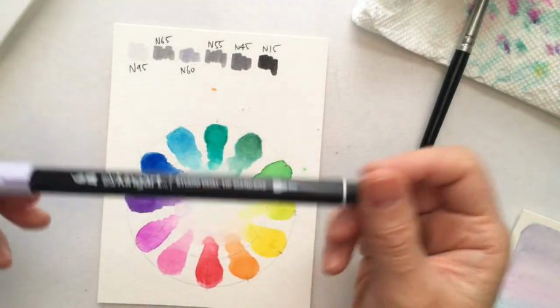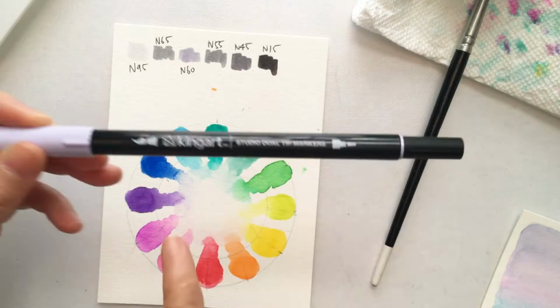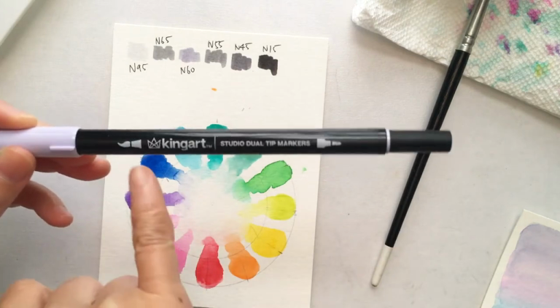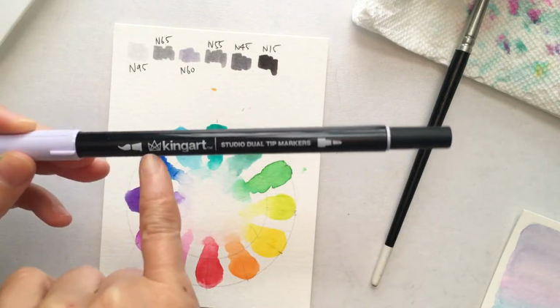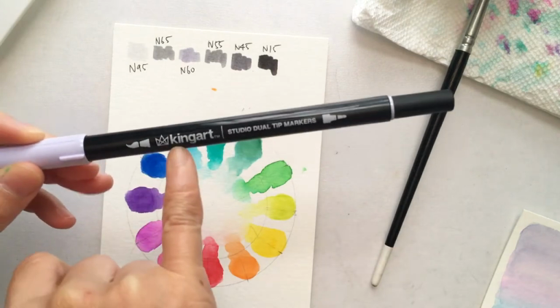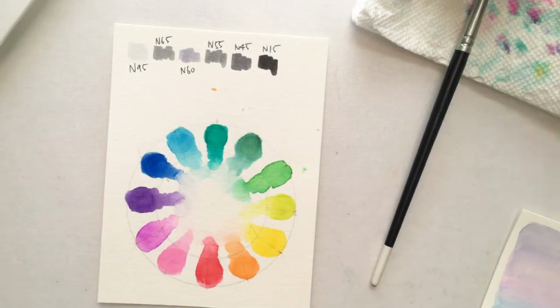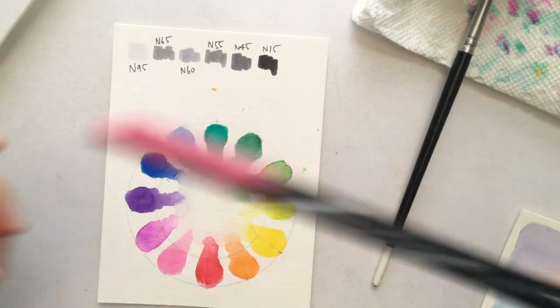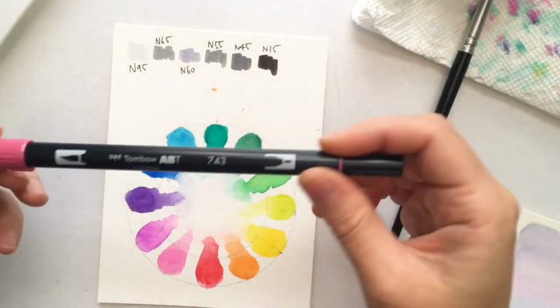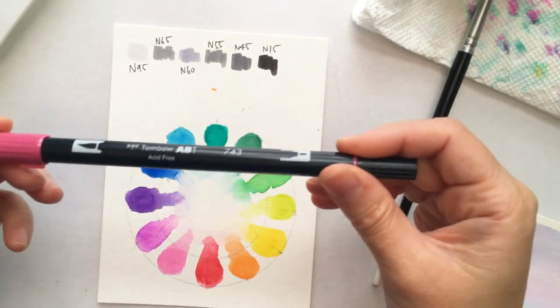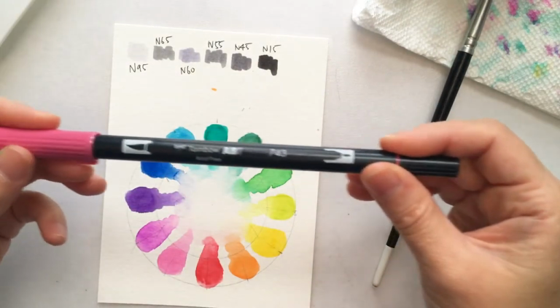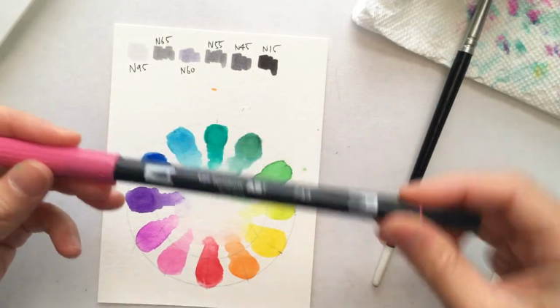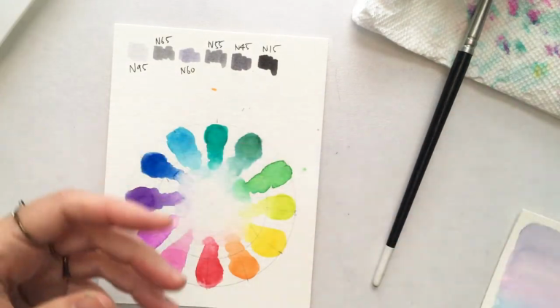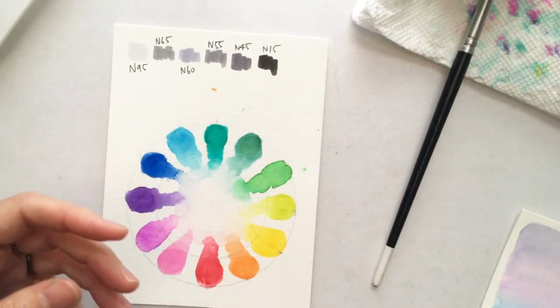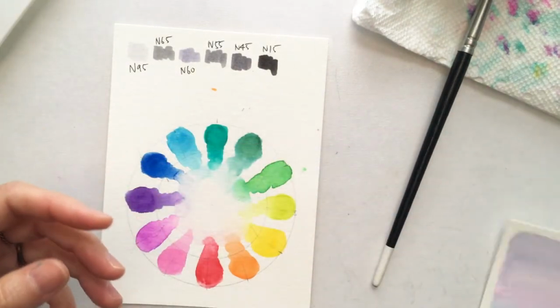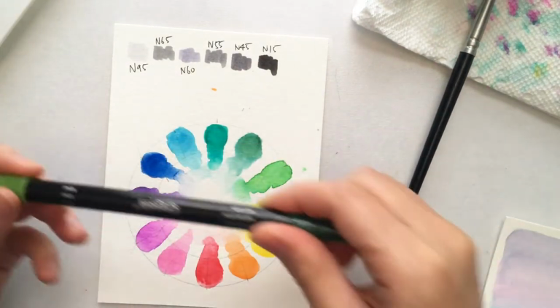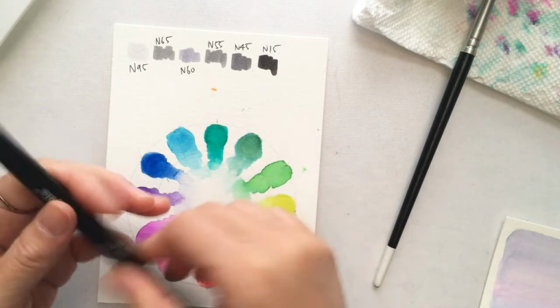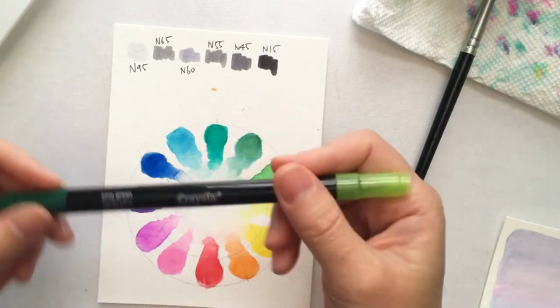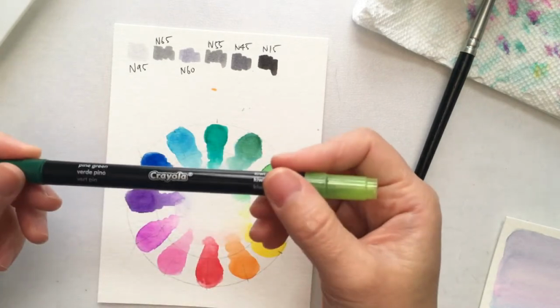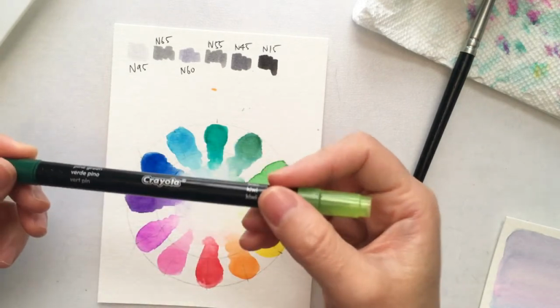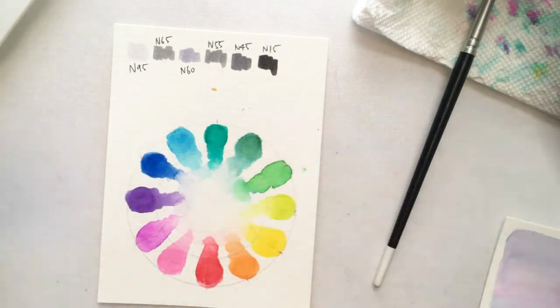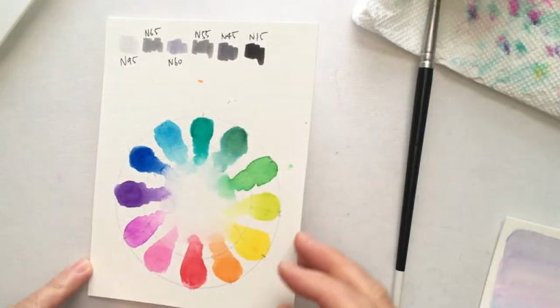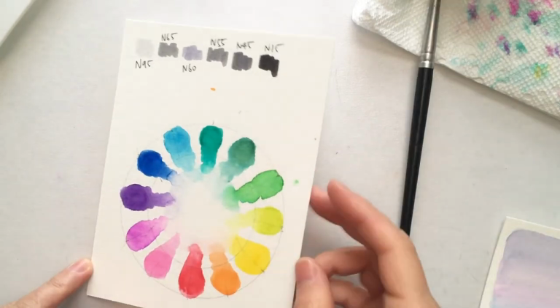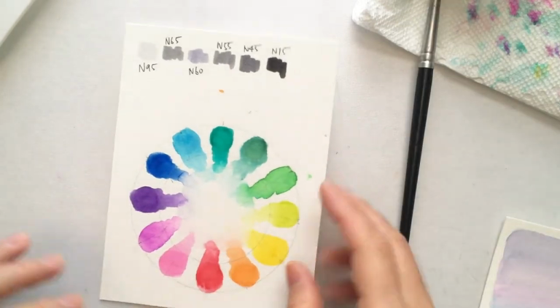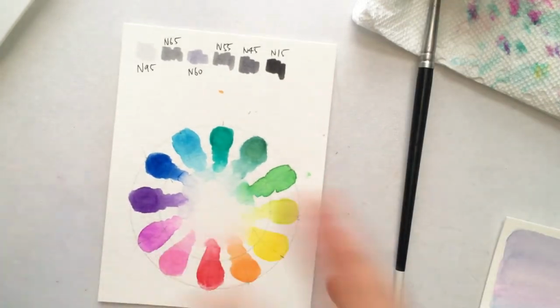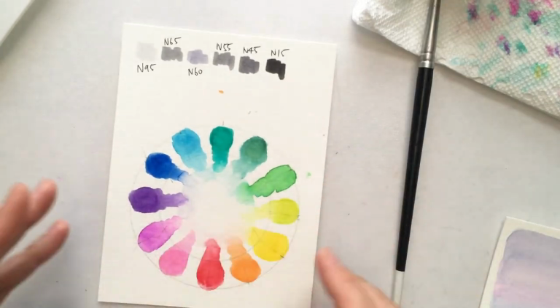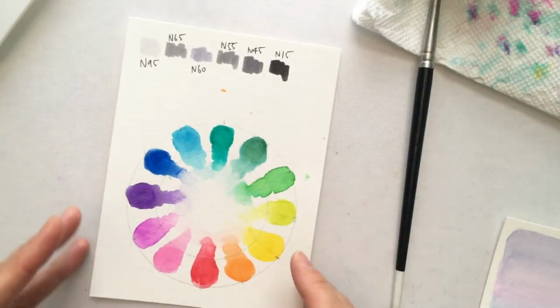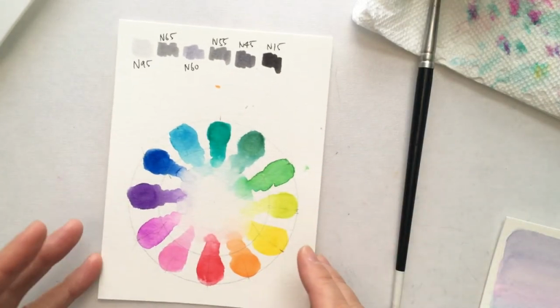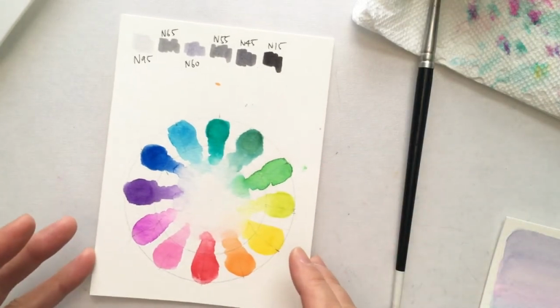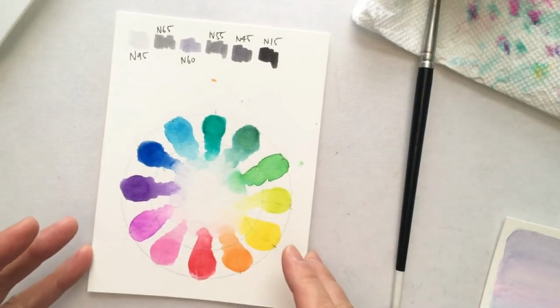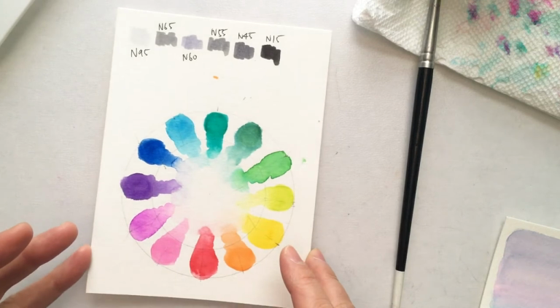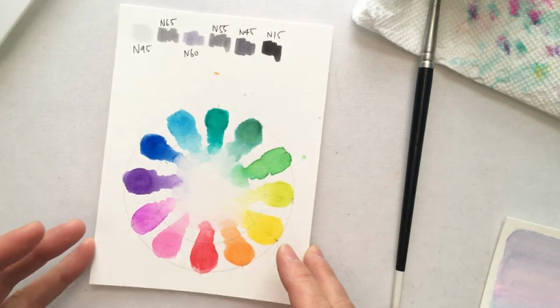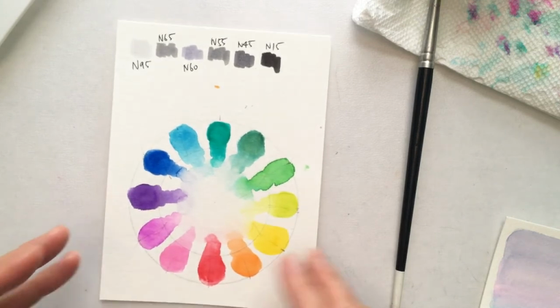I have three brands of brush markers today. The first one is King Art, the second one is Tumble, and I also have Crayola brush markers. Before we start the project, let me just quickly talk about the color wheel.